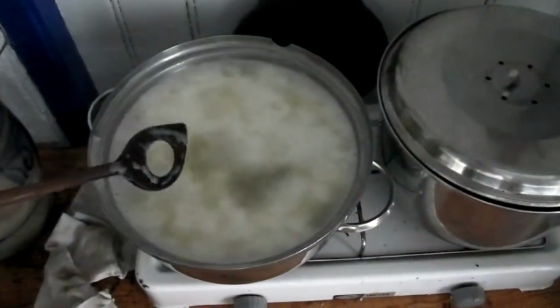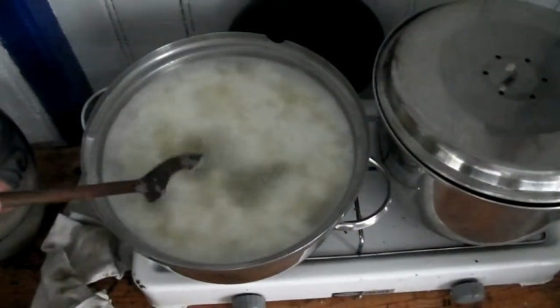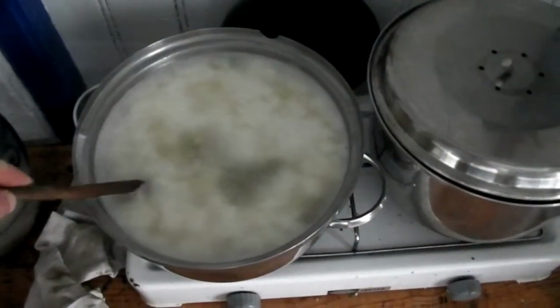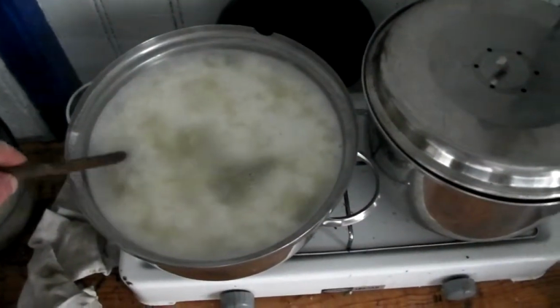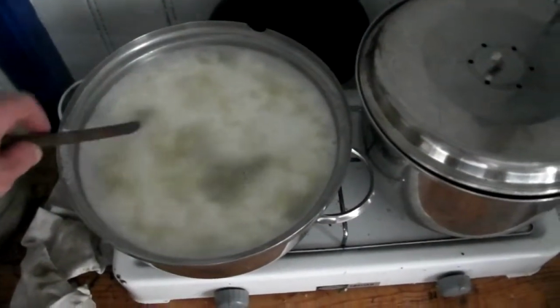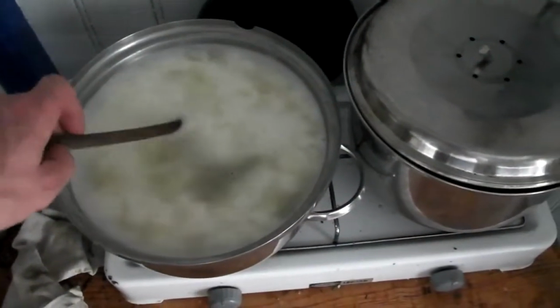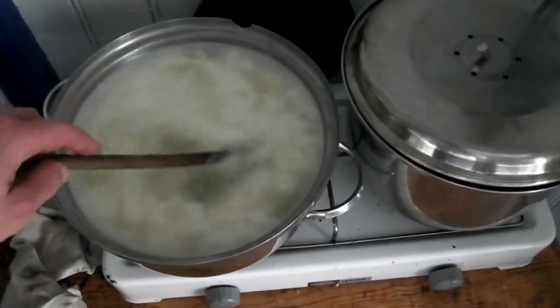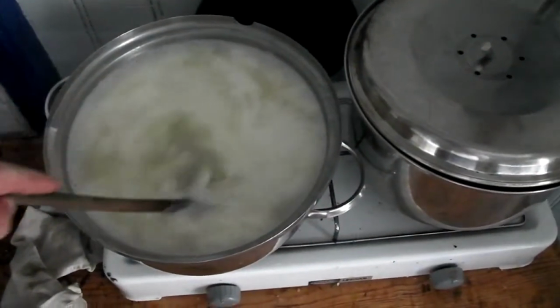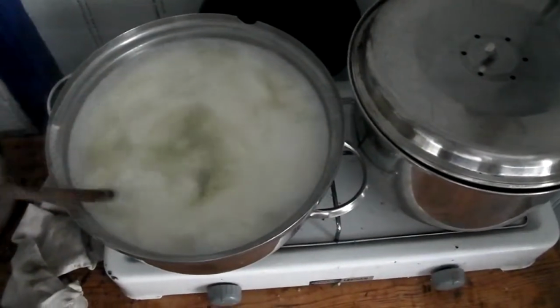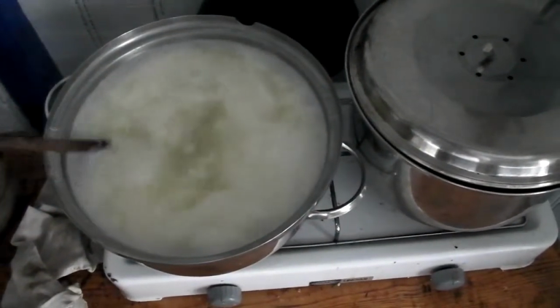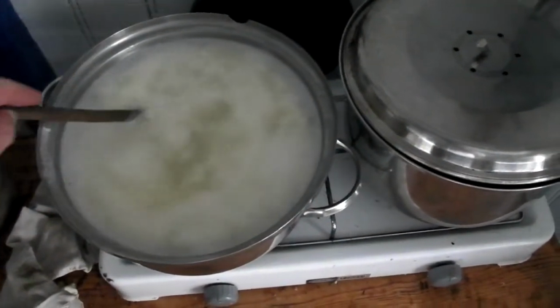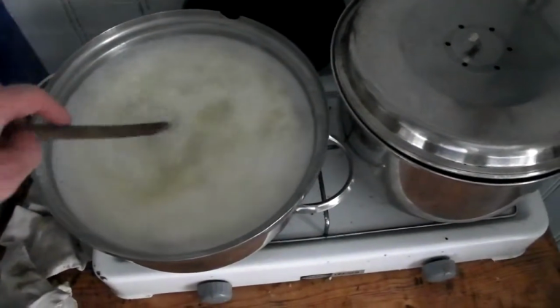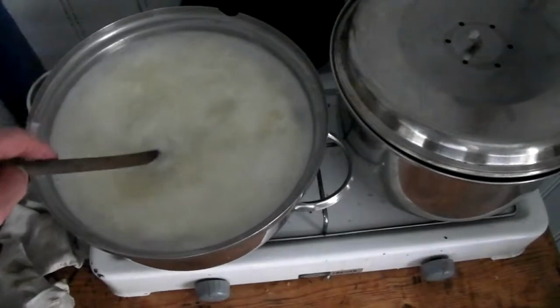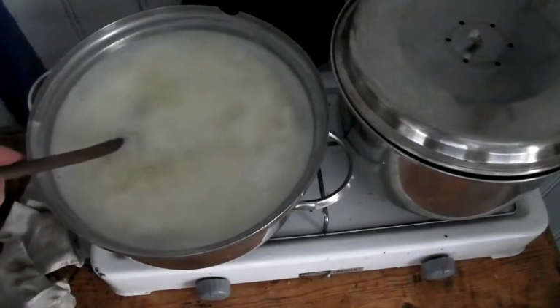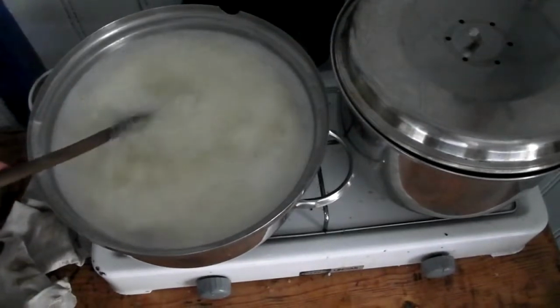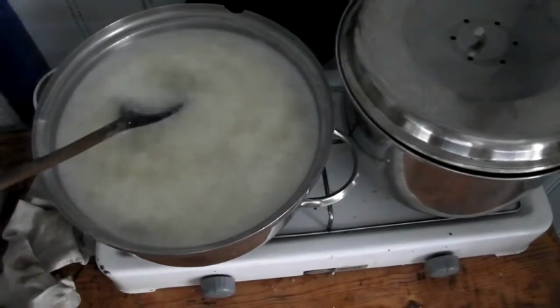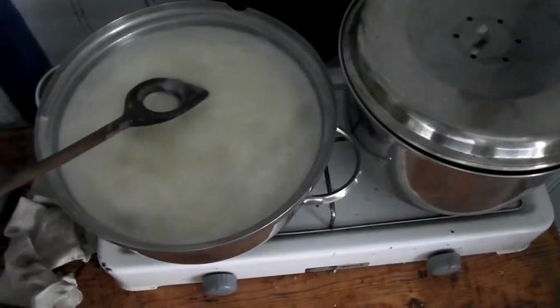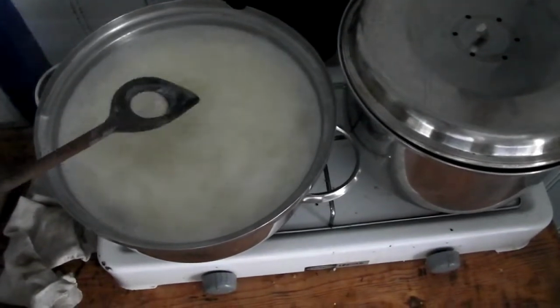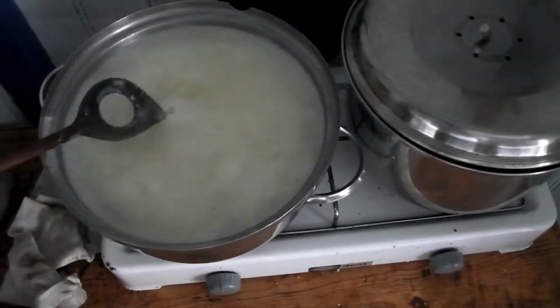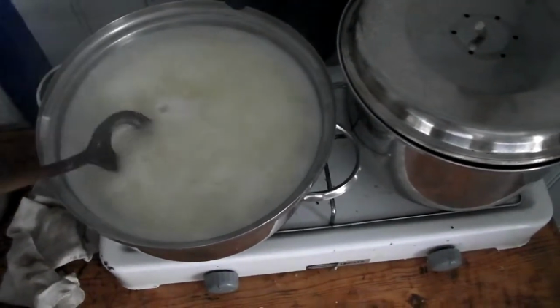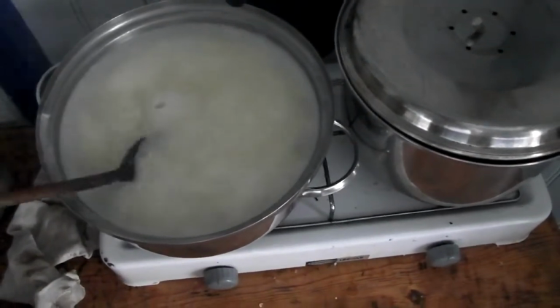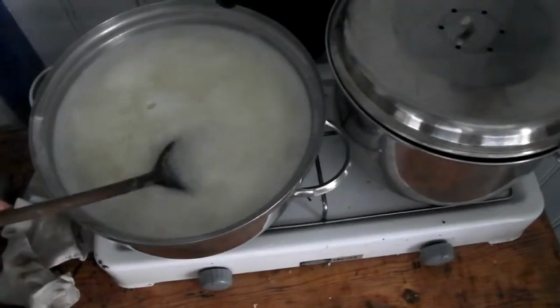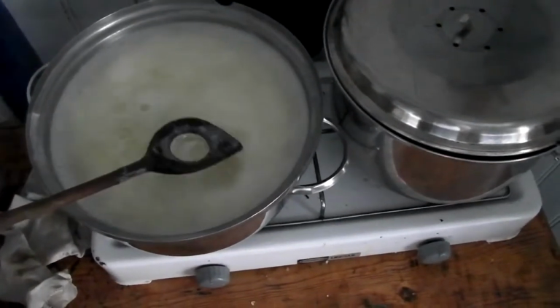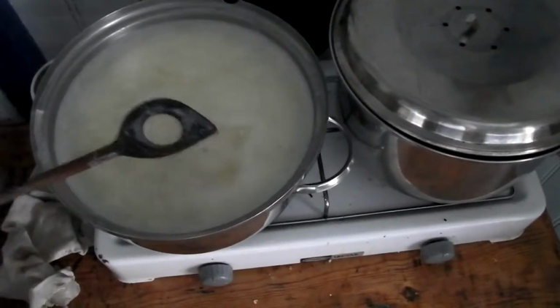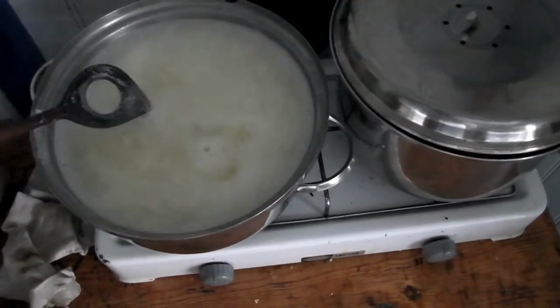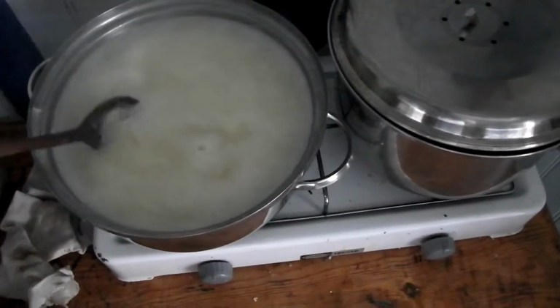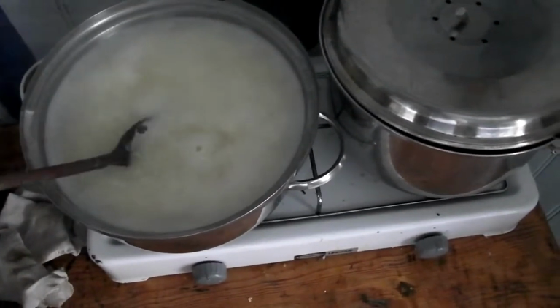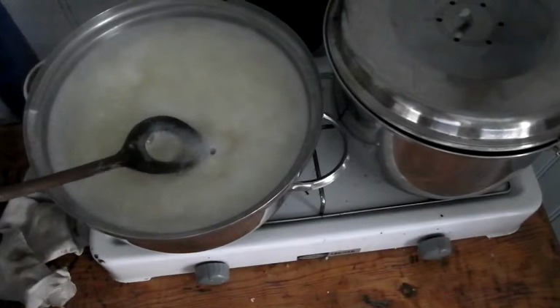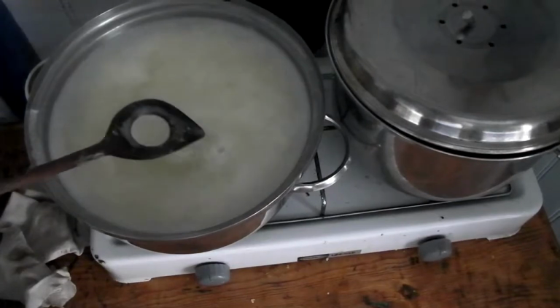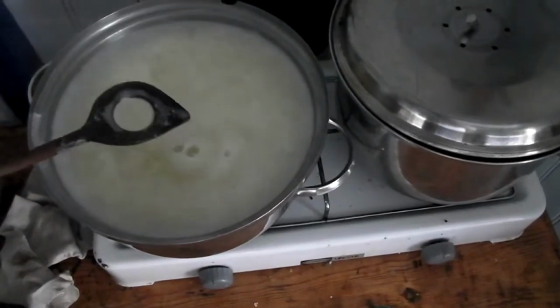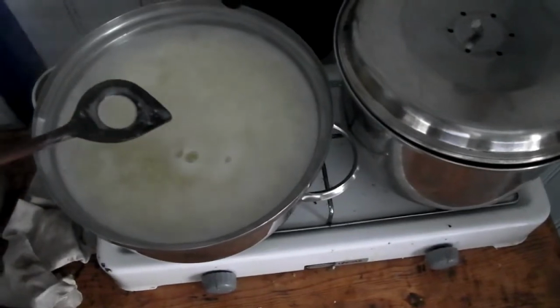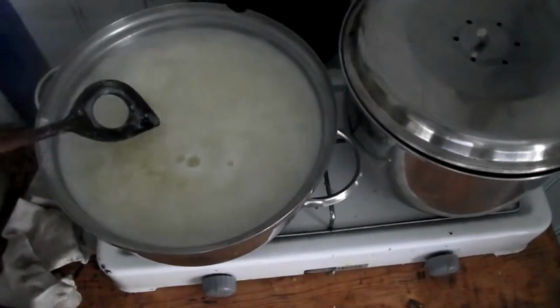Here I've boiled the leftover whey together with a few tablespoons of vinegar to make some ricotta cheese, and let it cool down, as we did with the first round of cheese making.